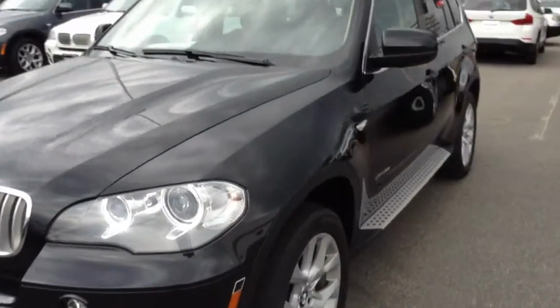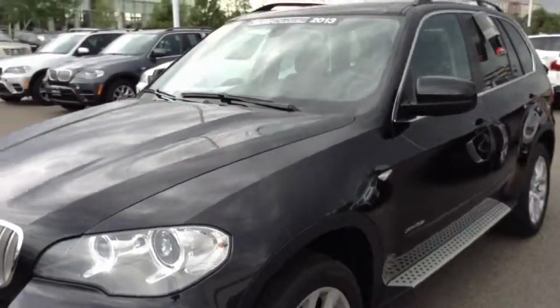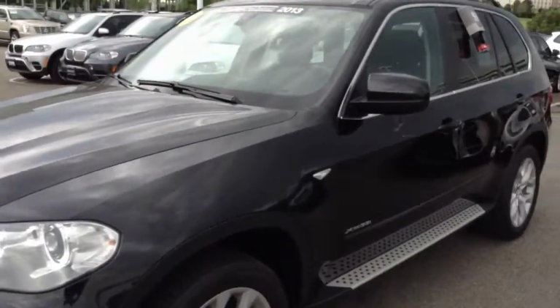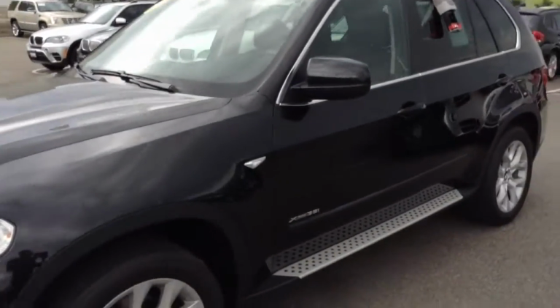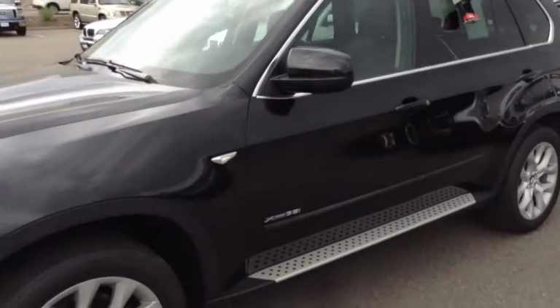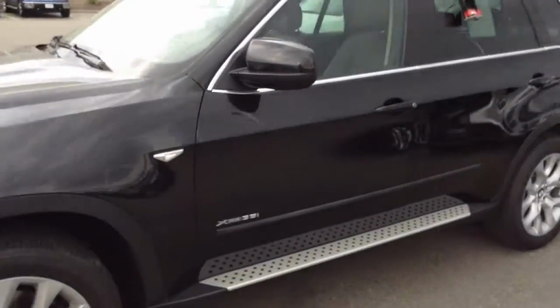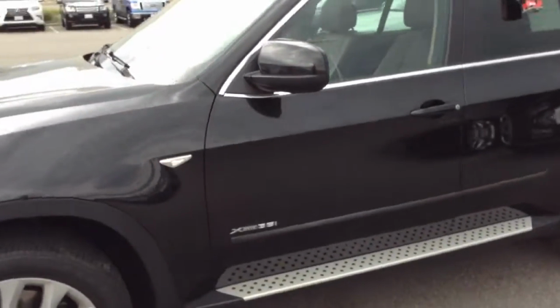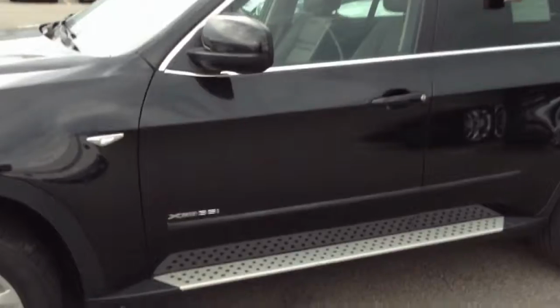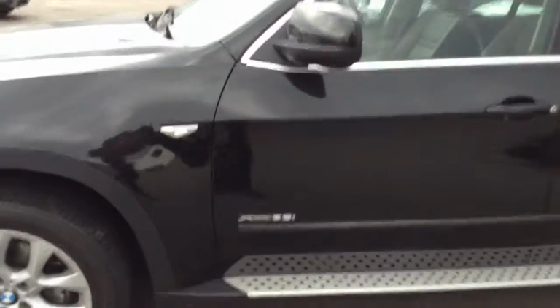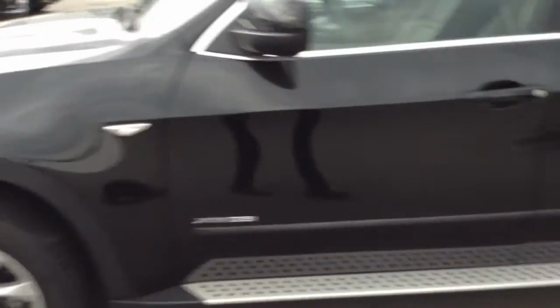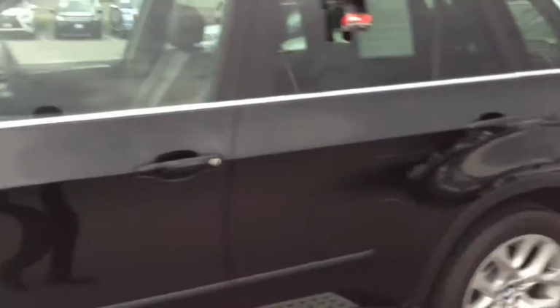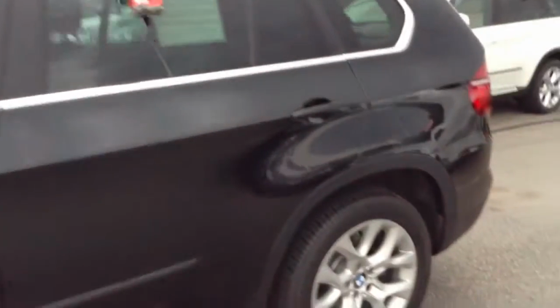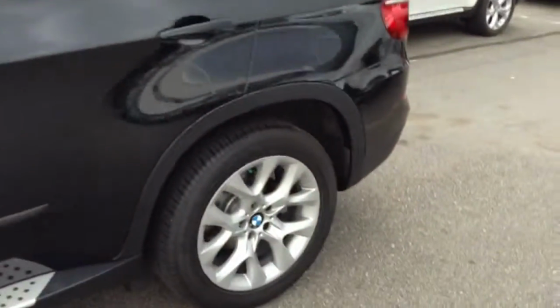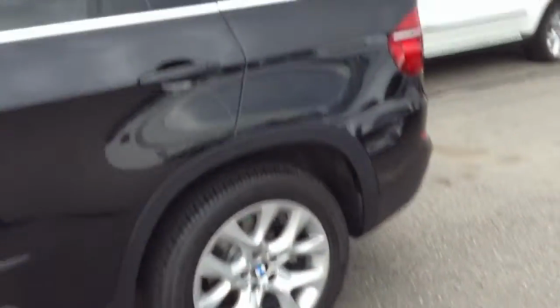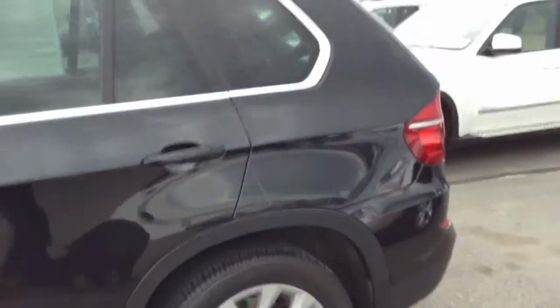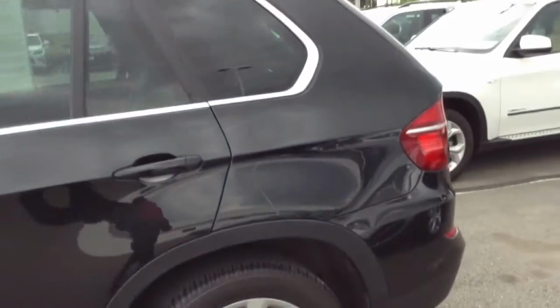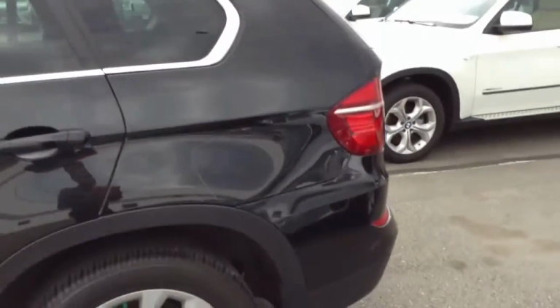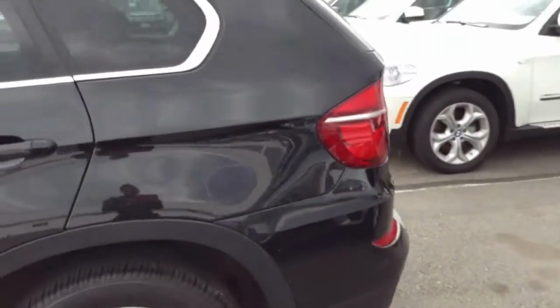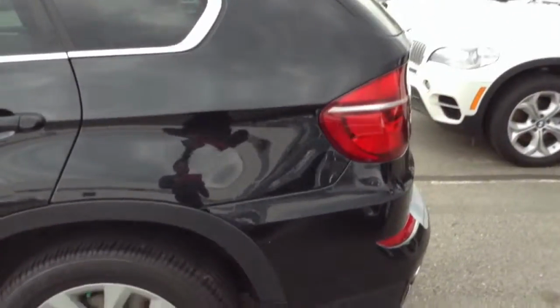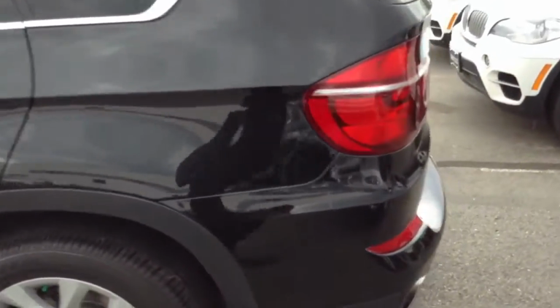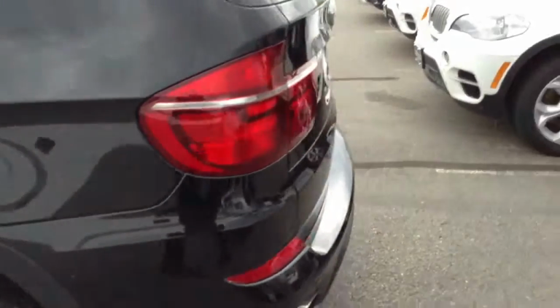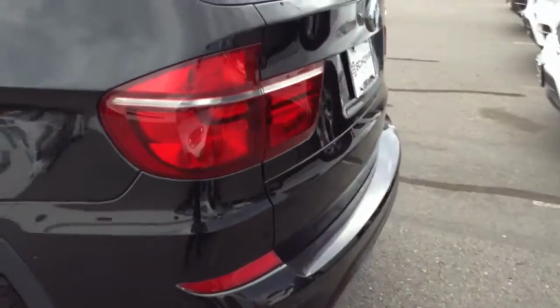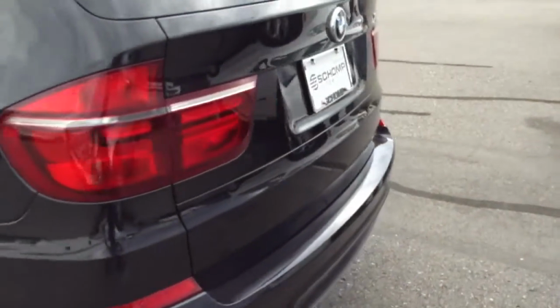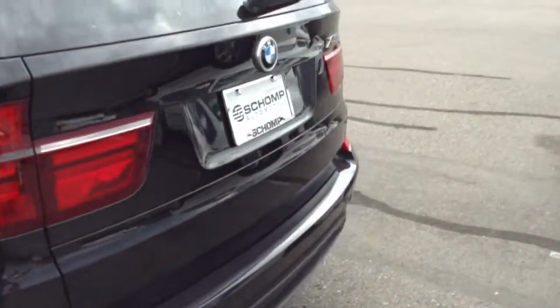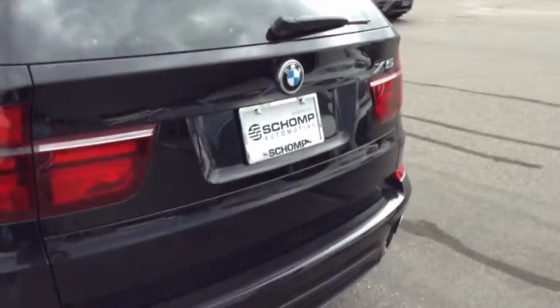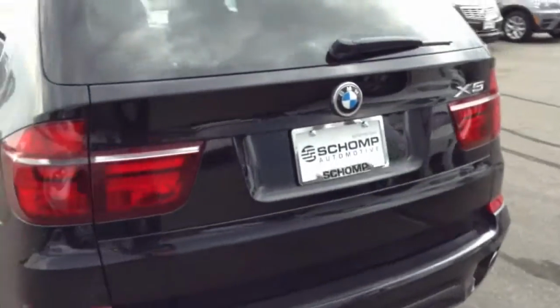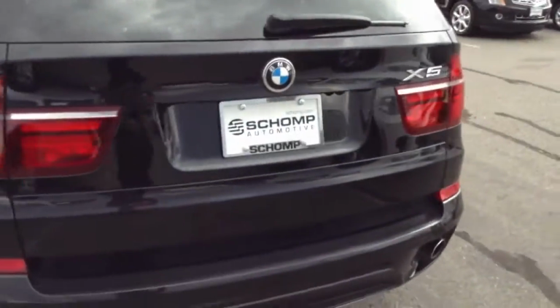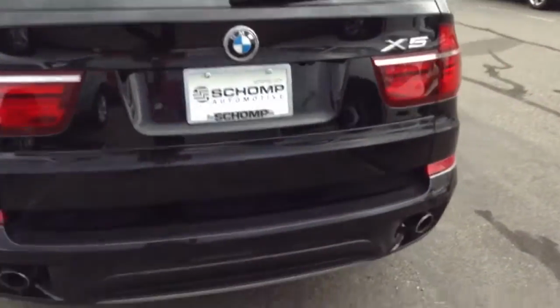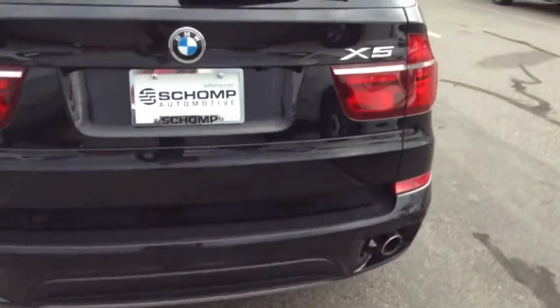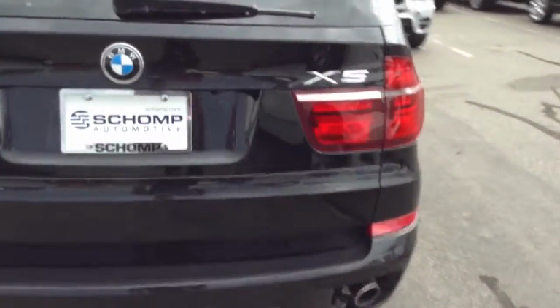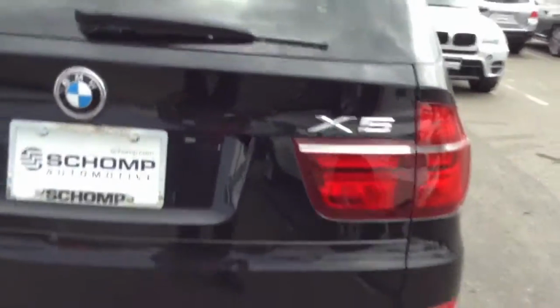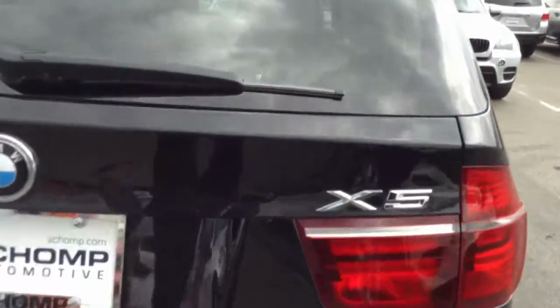It does have the third row seating, and it's going to be the straight six-cylinder engine. The car is in great condition. It's also a certified pre-owned vehicle, which means you're going to get two extra years of warranty plus an additional 50,000 miles.